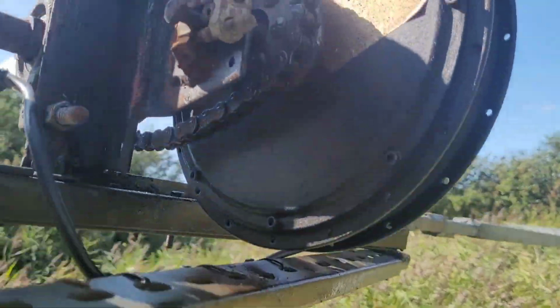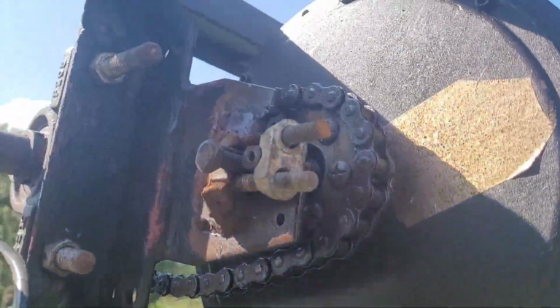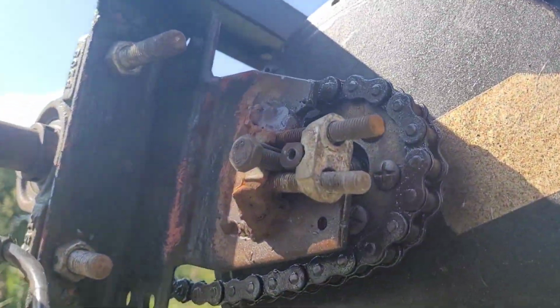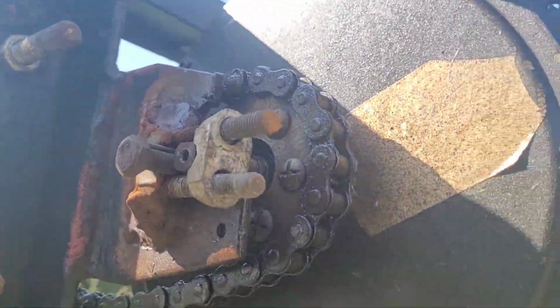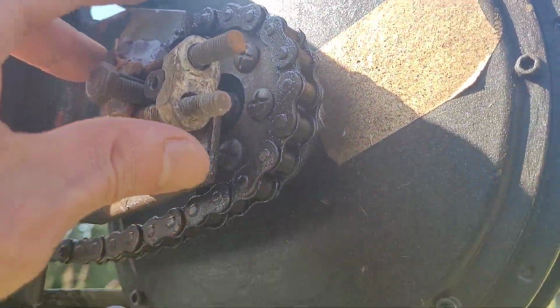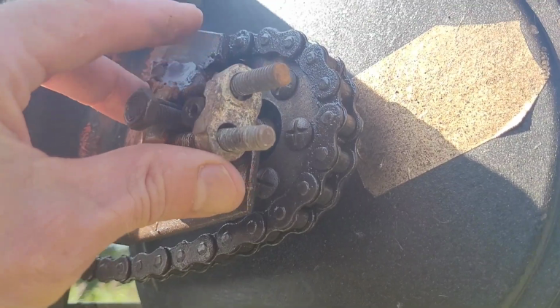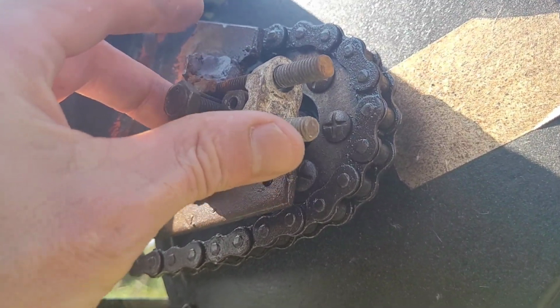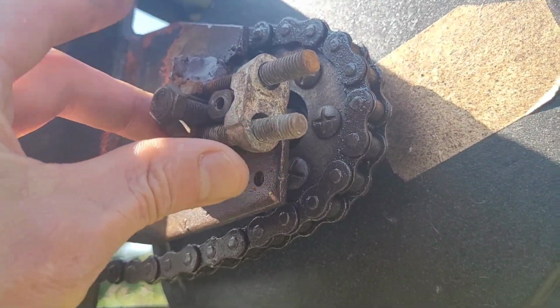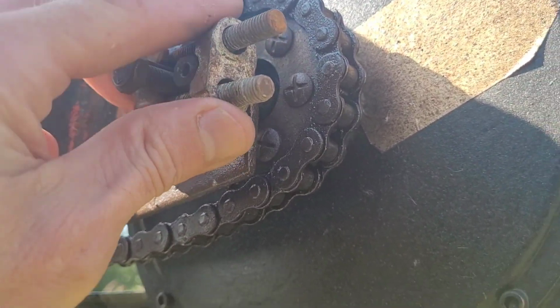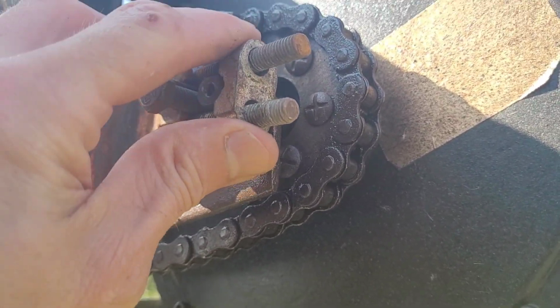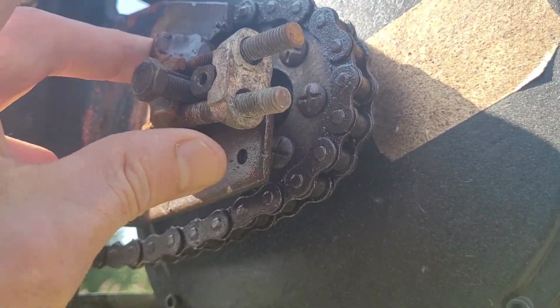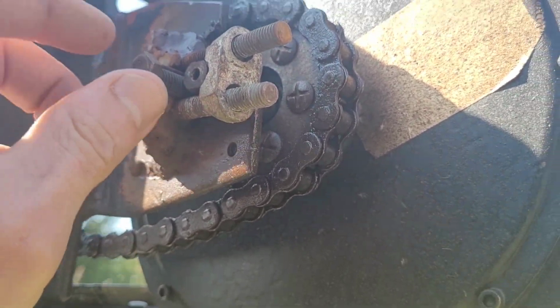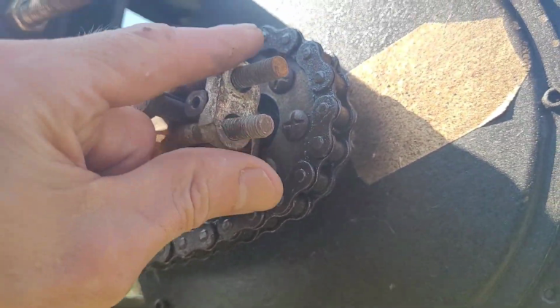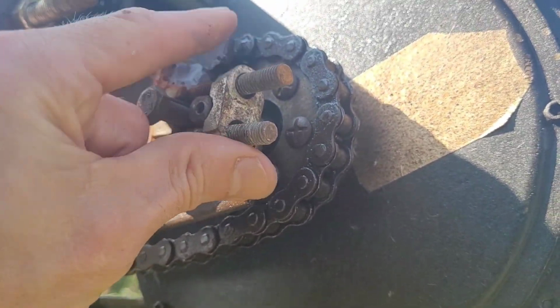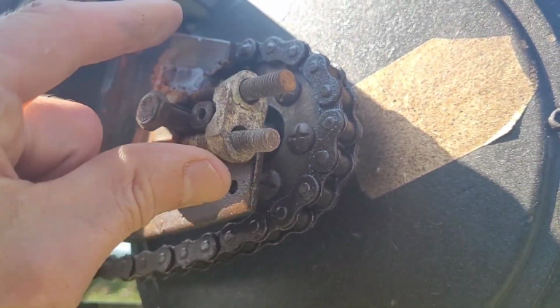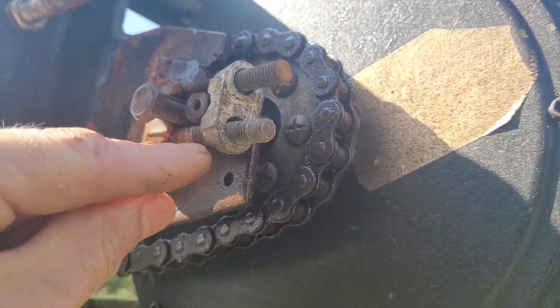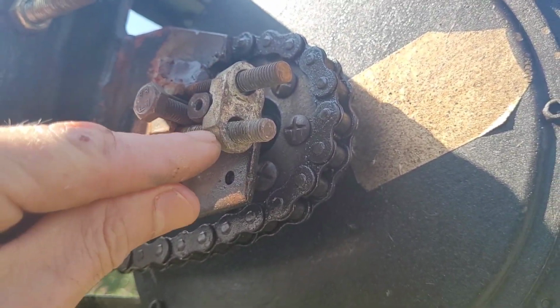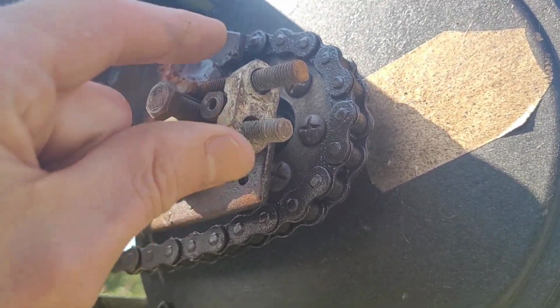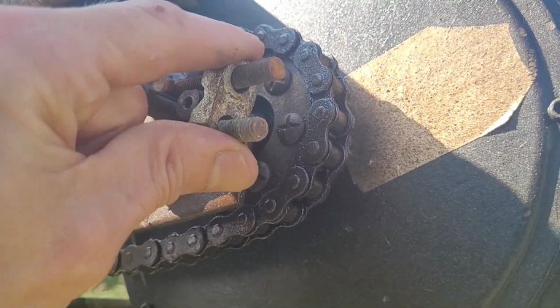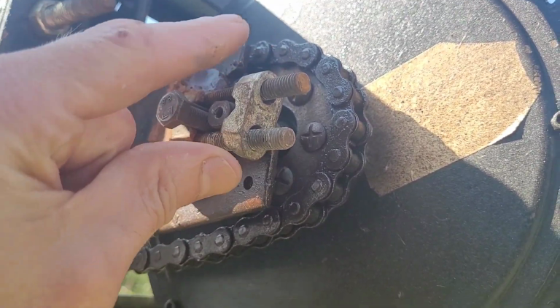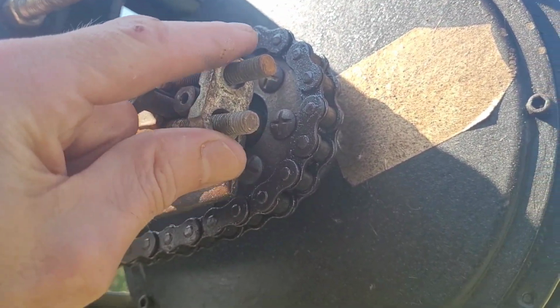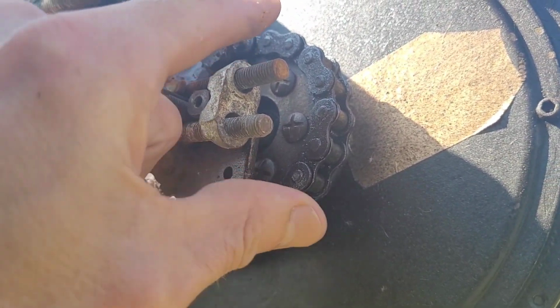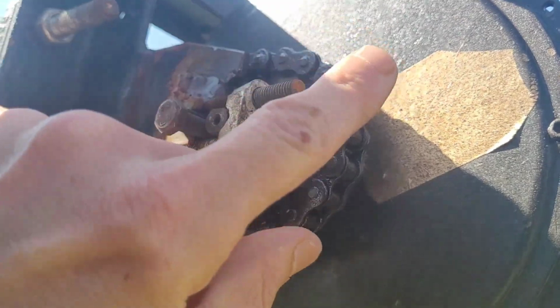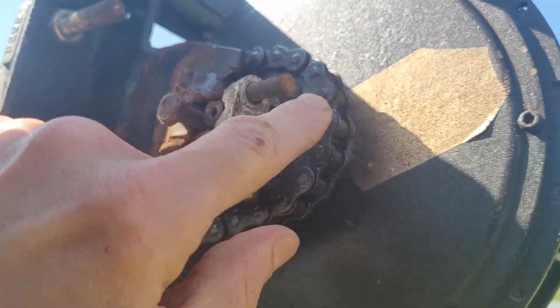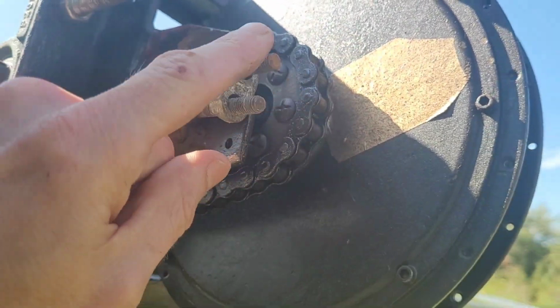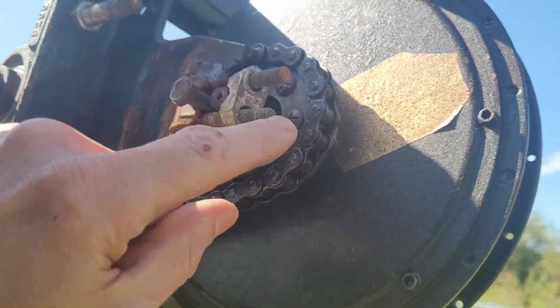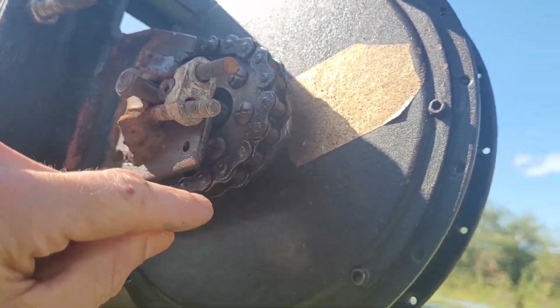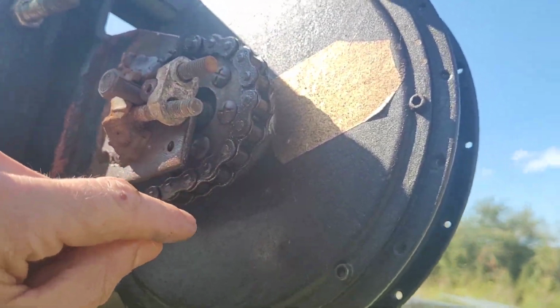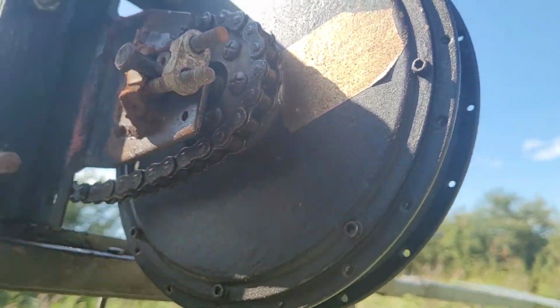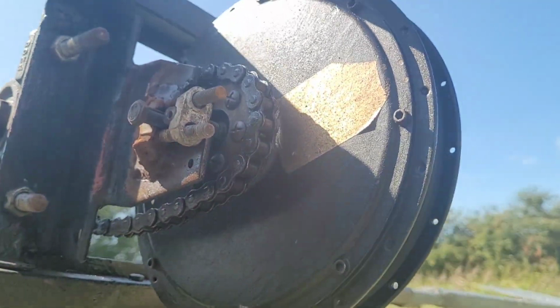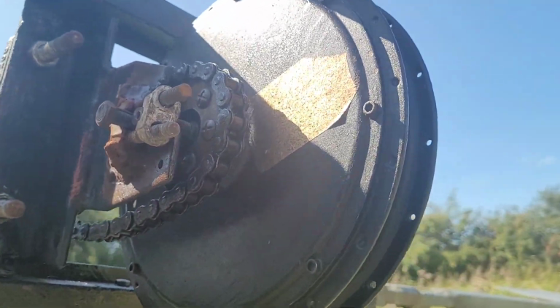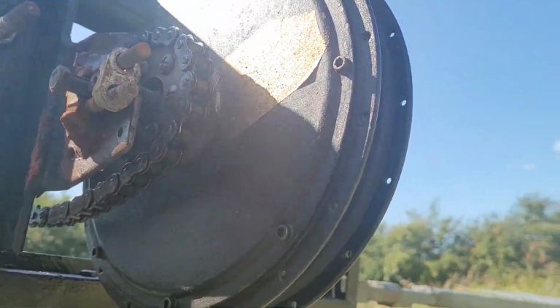The bolts actually came off both sides, so I've no idea how this thing stayed on but it did. The chain was holding the motor in. Let's just show the other side.